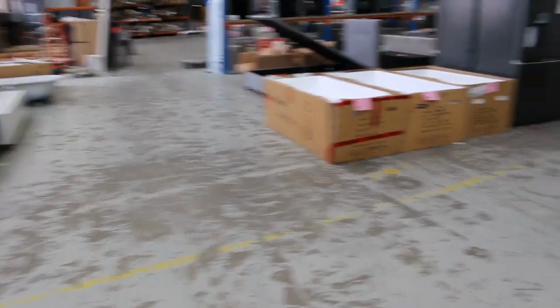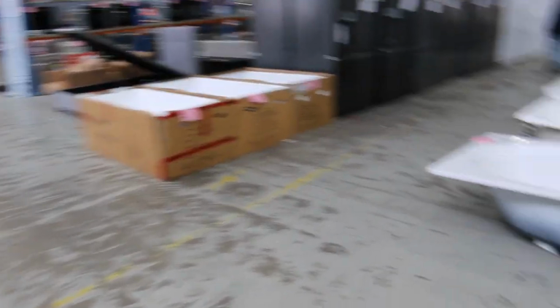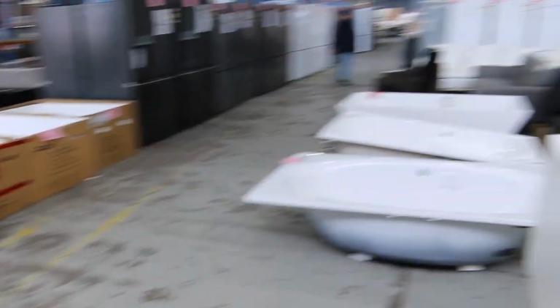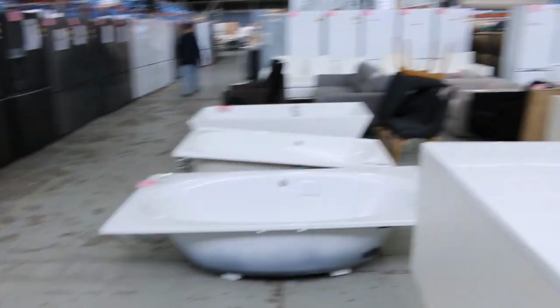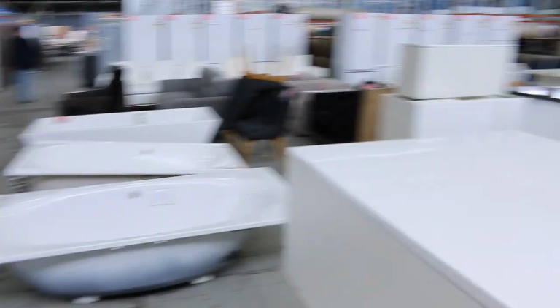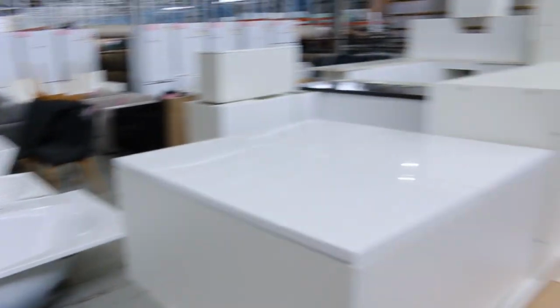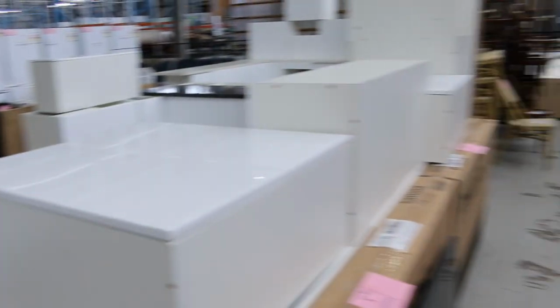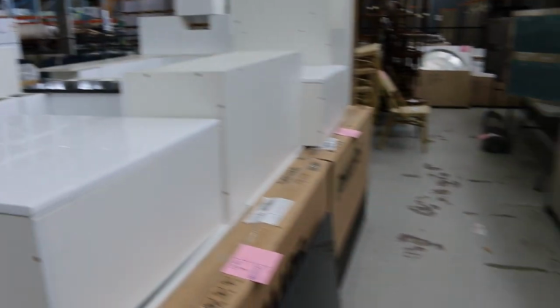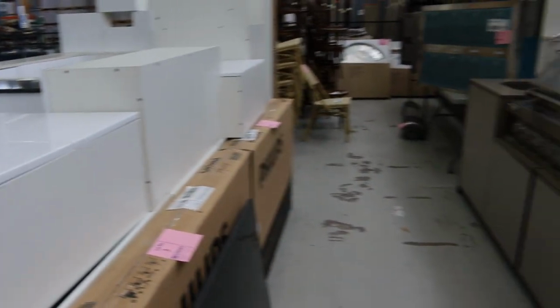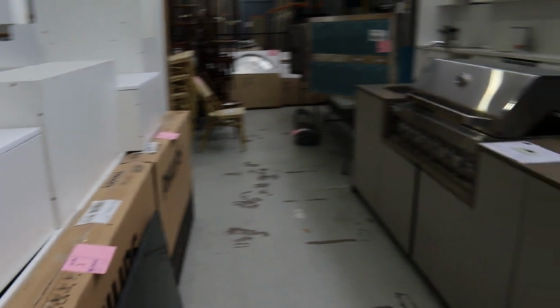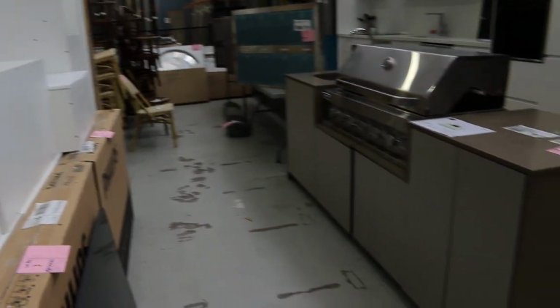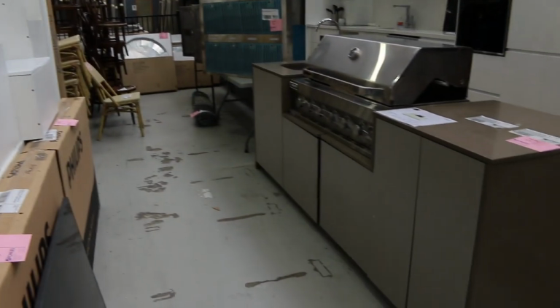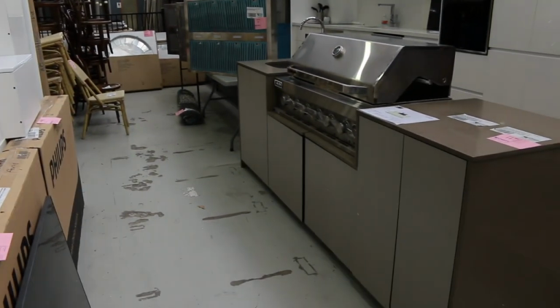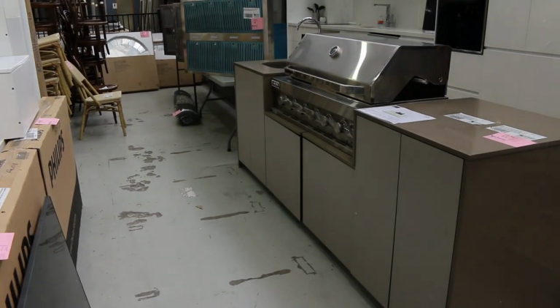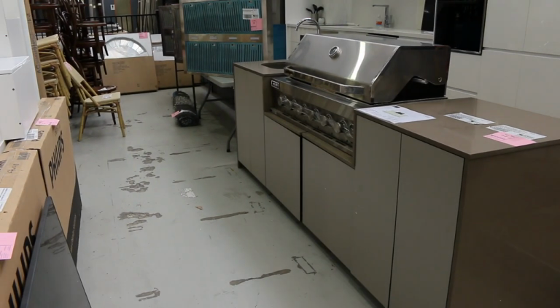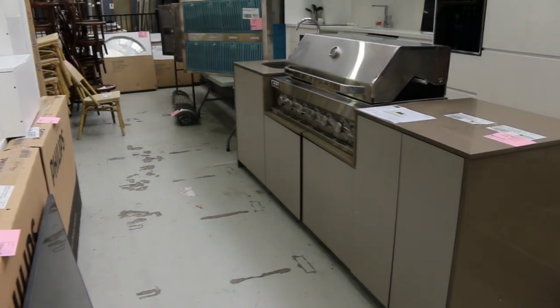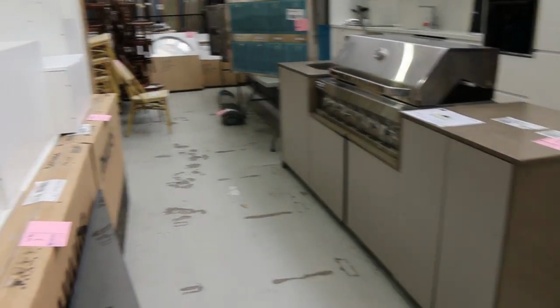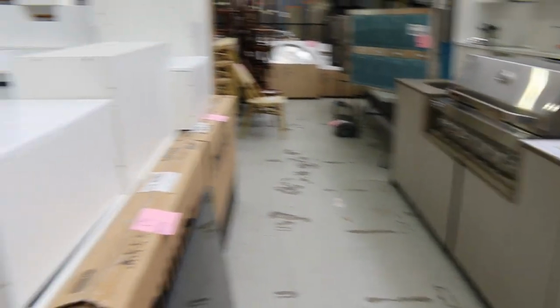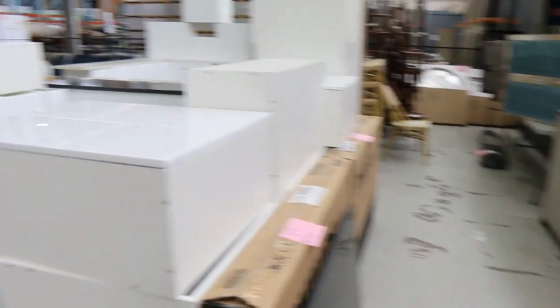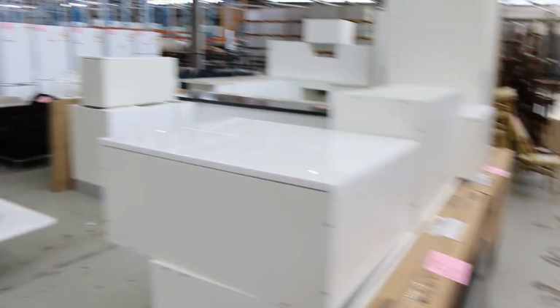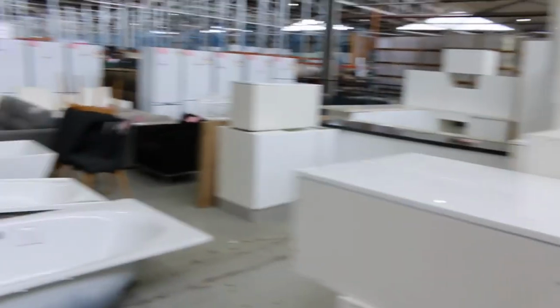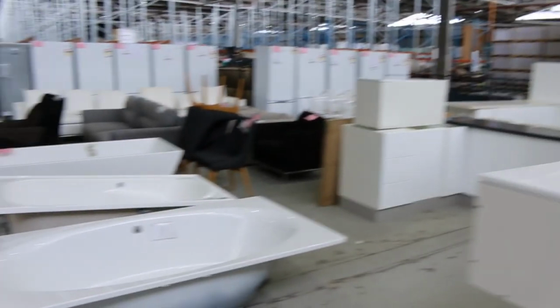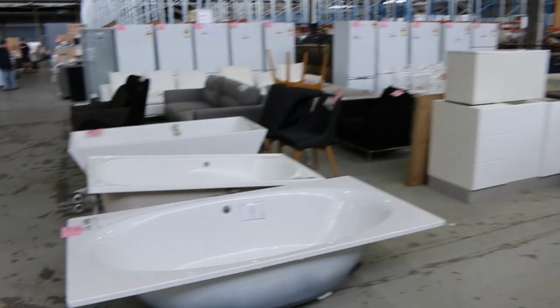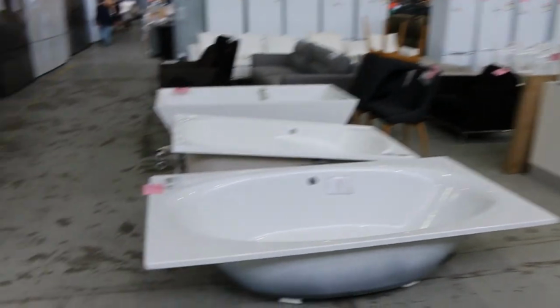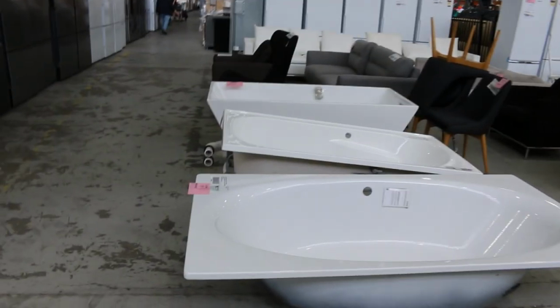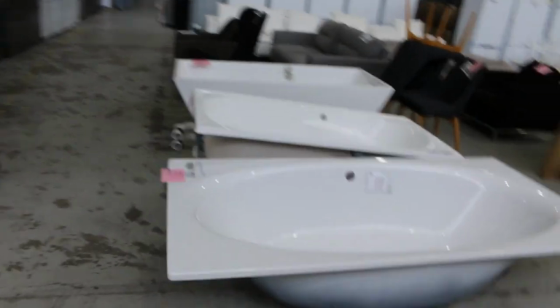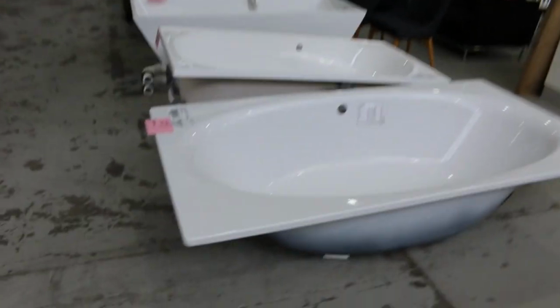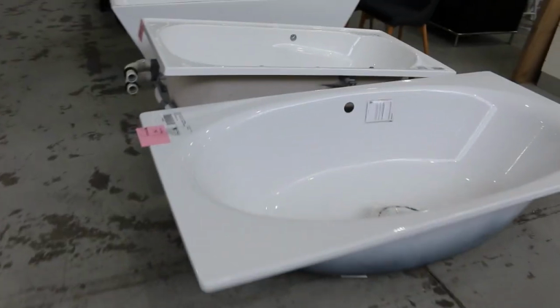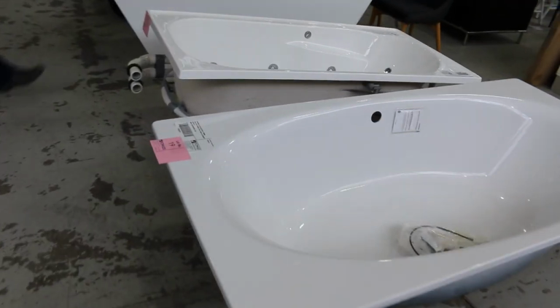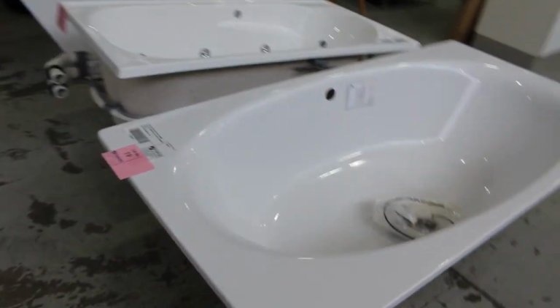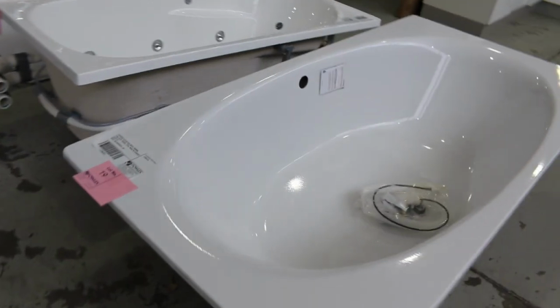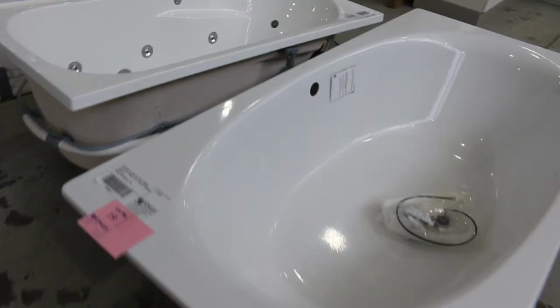Just going past lot 11 - there's an outdoor kitchen, a very nice looking unit. They're probably in that sort of mid-$3,000 mark, over $8,000 in the shop, so really nice buying on those.